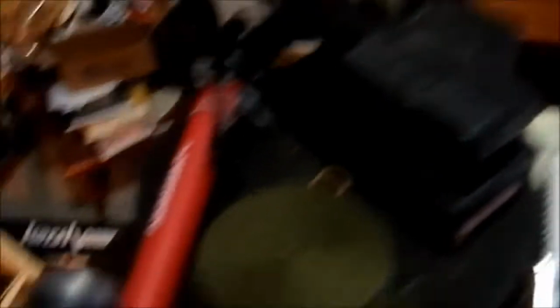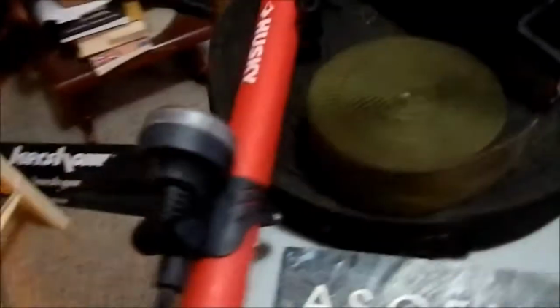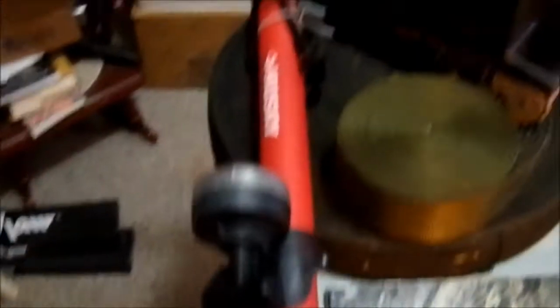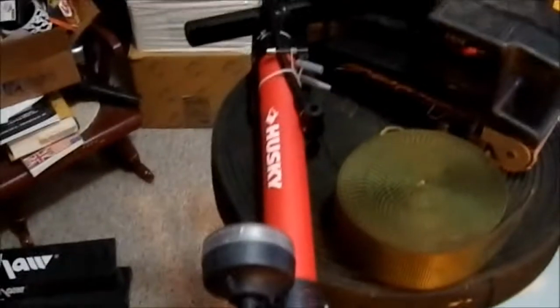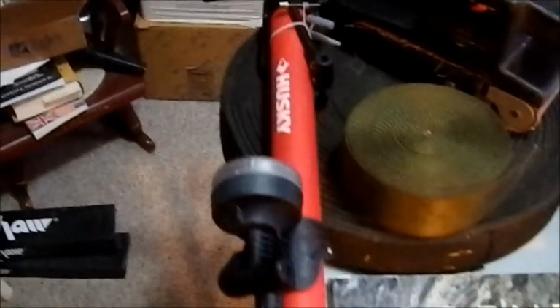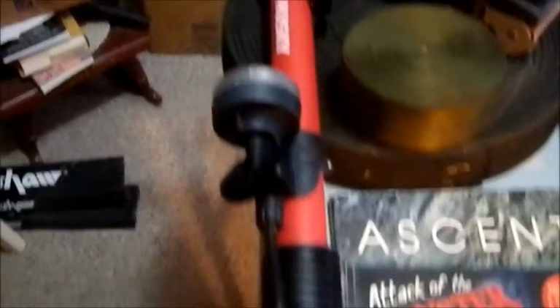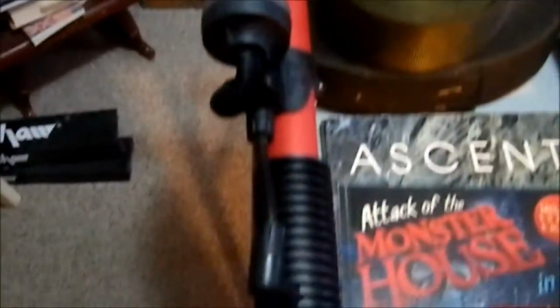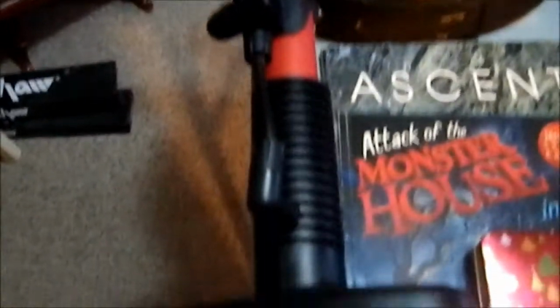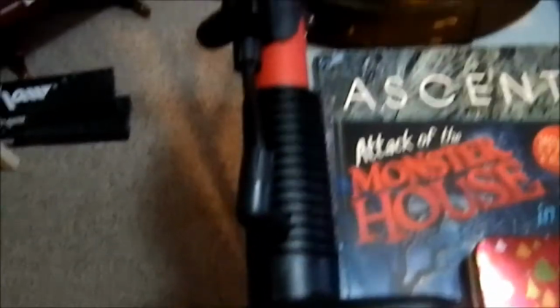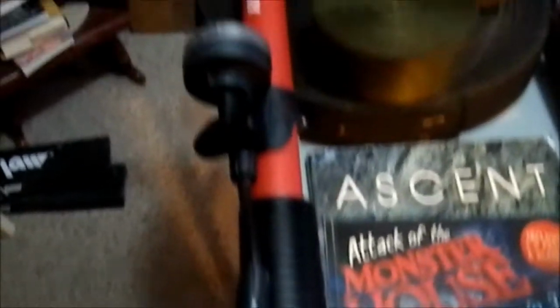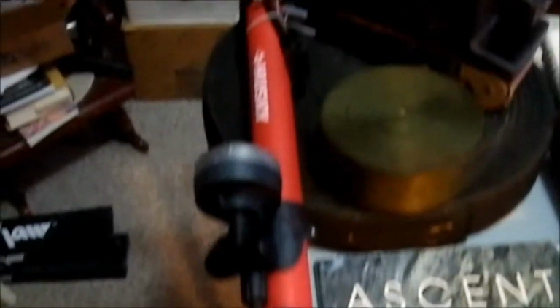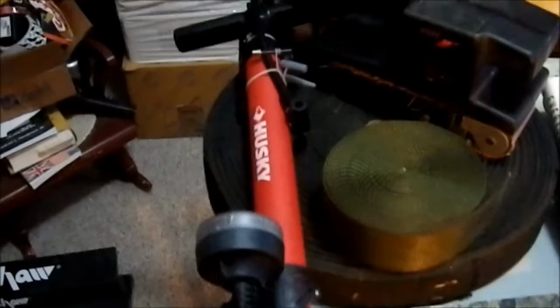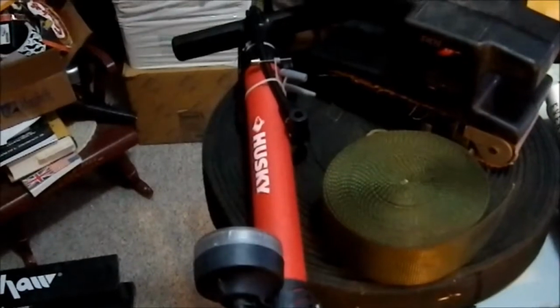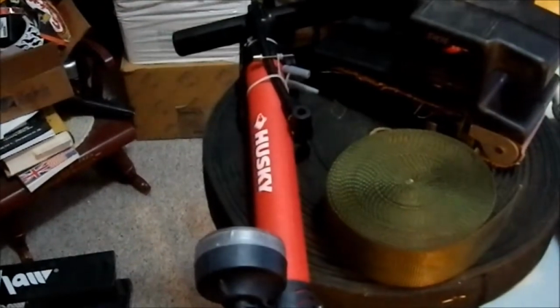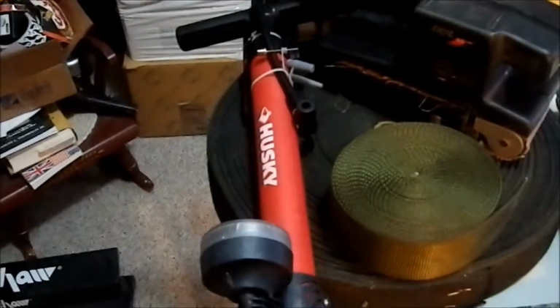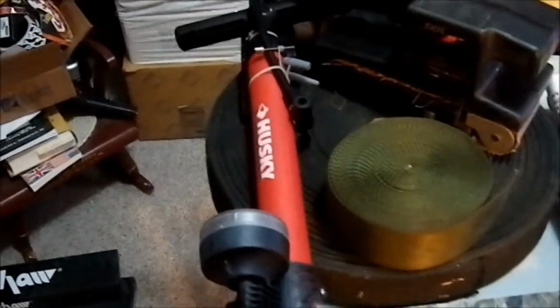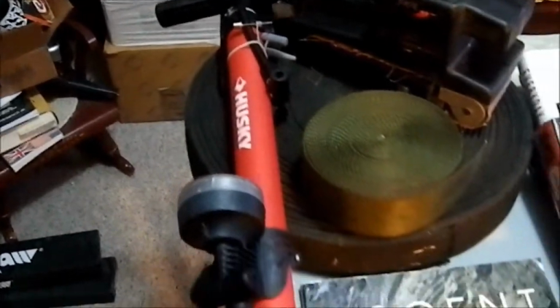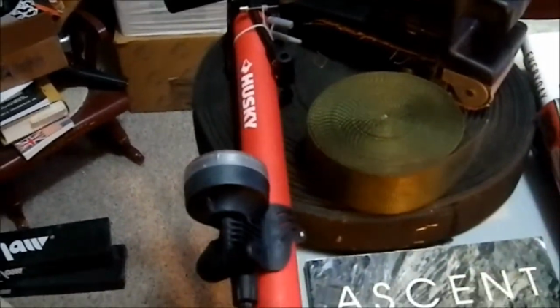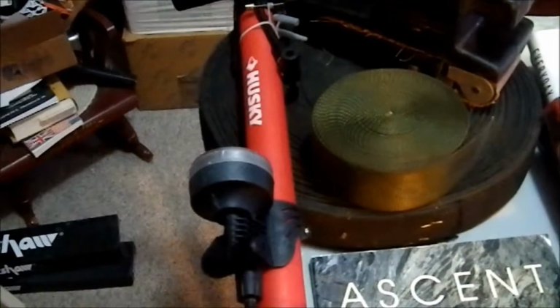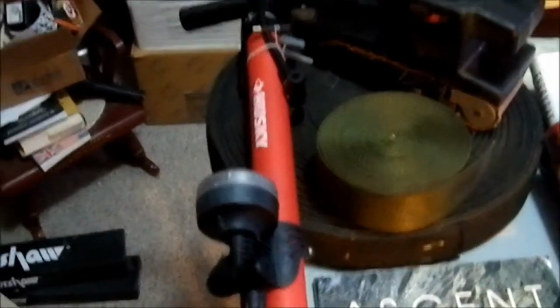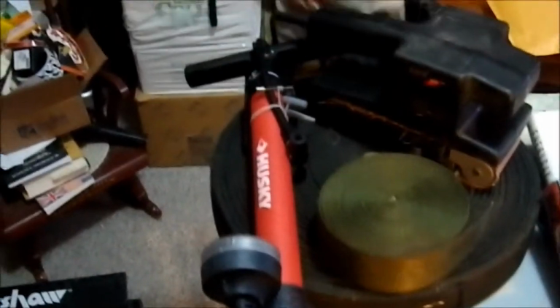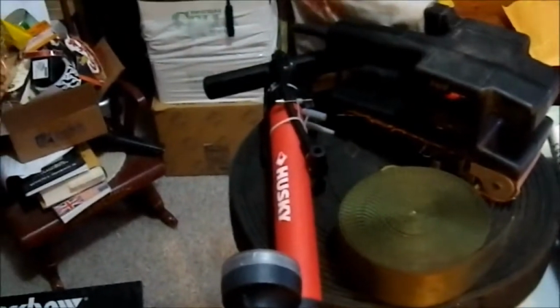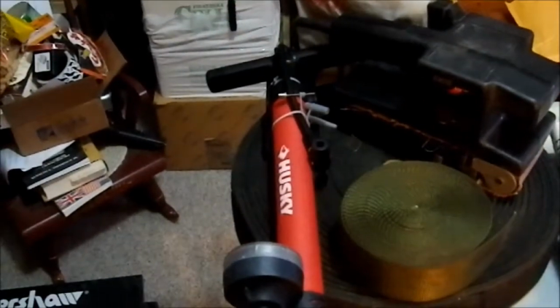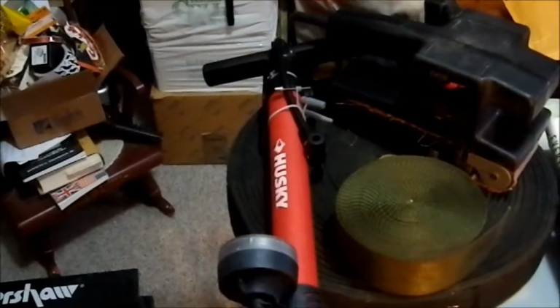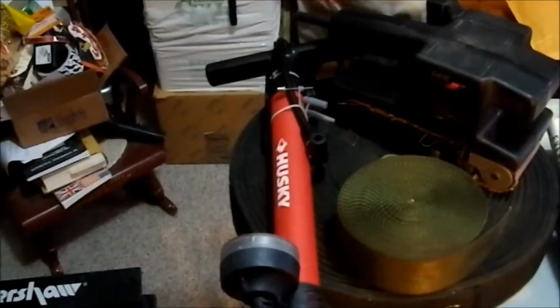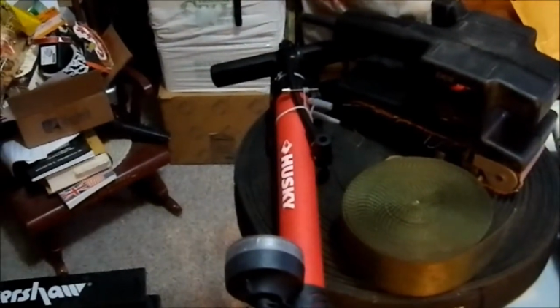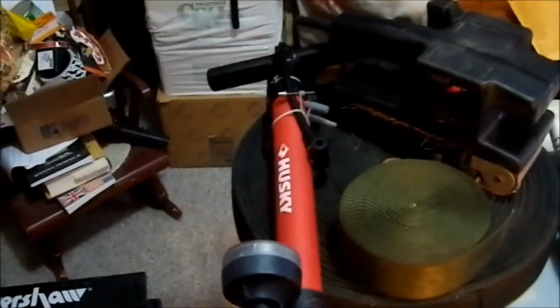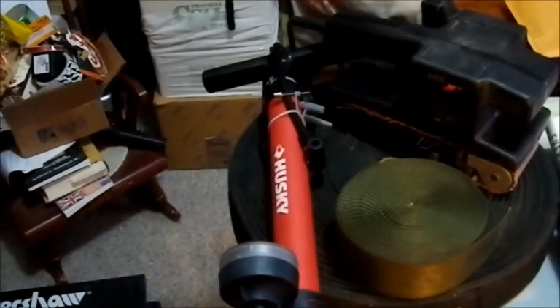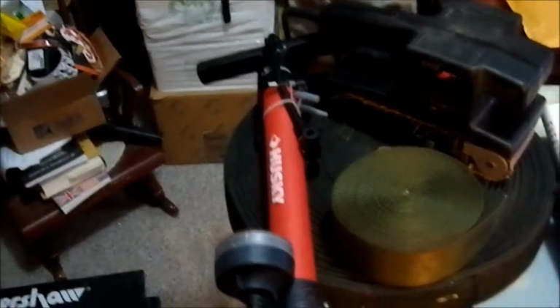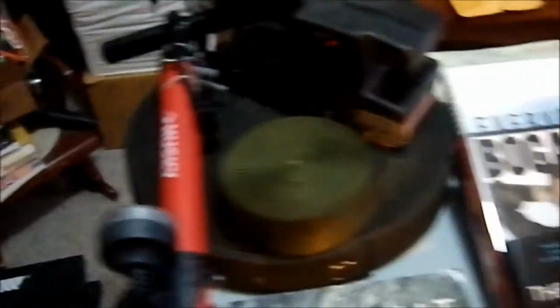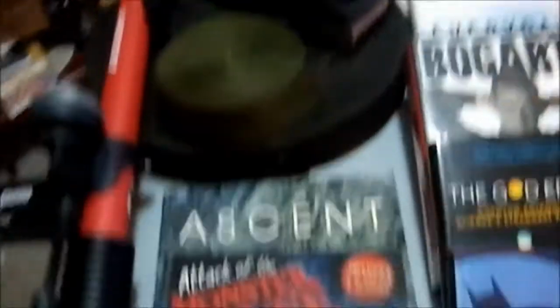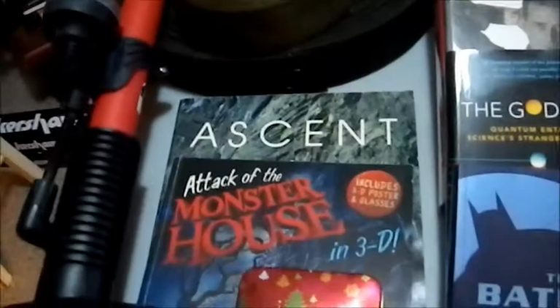We have a Husky bike pump, which we picked up for $11 at Home Depot — it was on sale. We have a smaller pump which will be going away; we'll donate that. Now we have a better one.